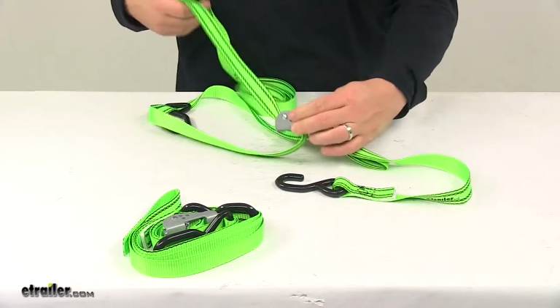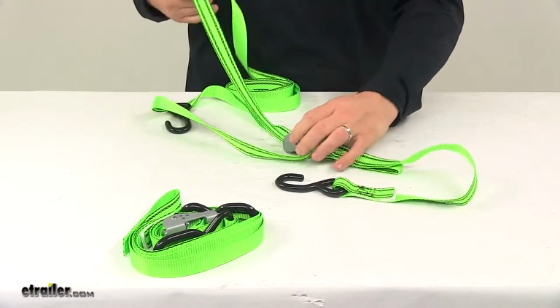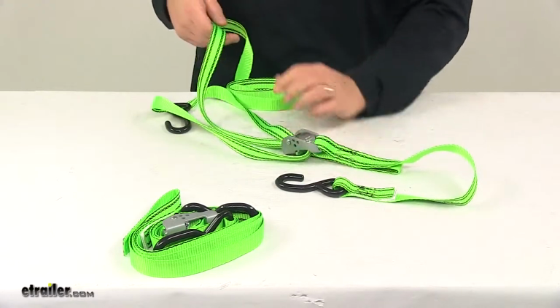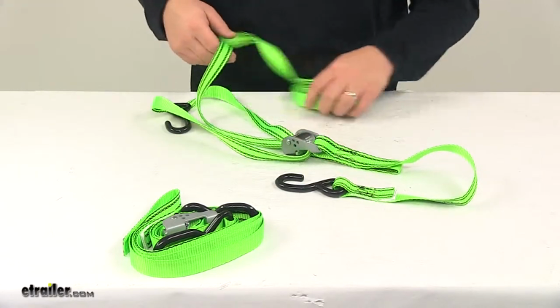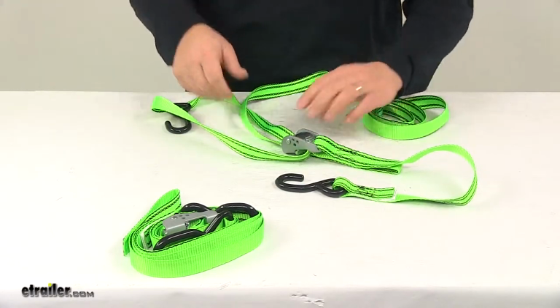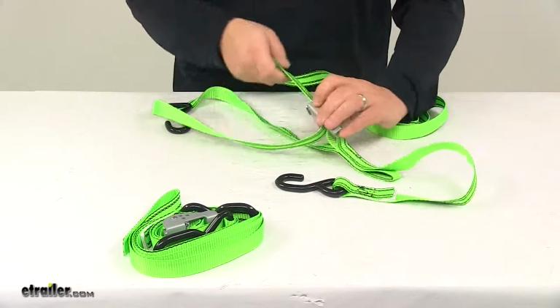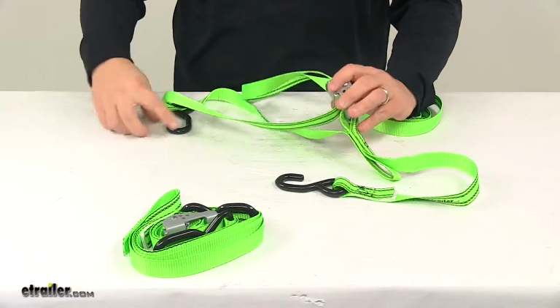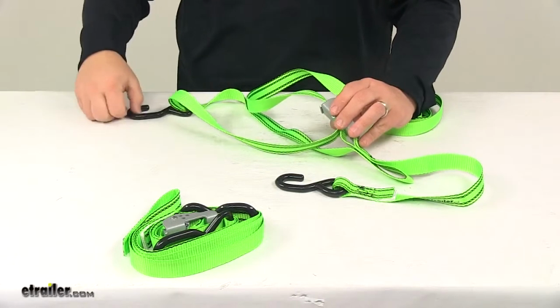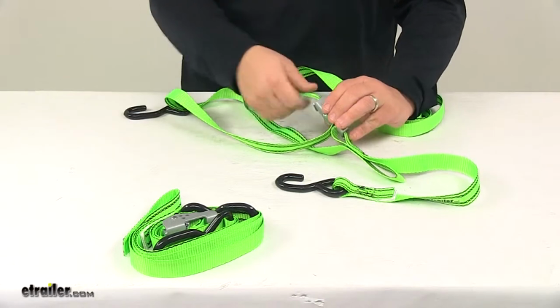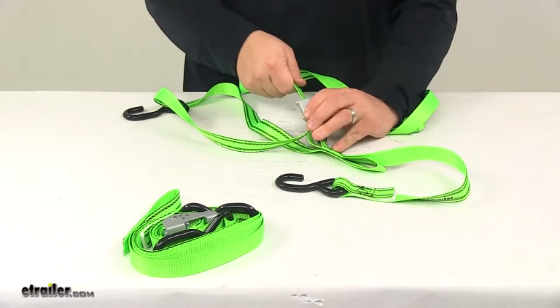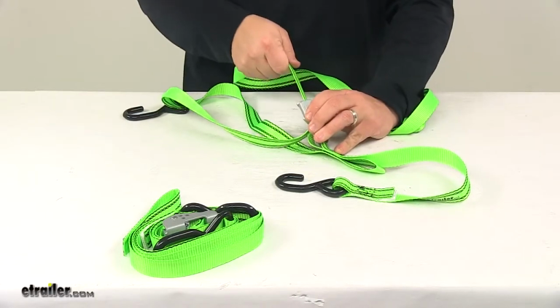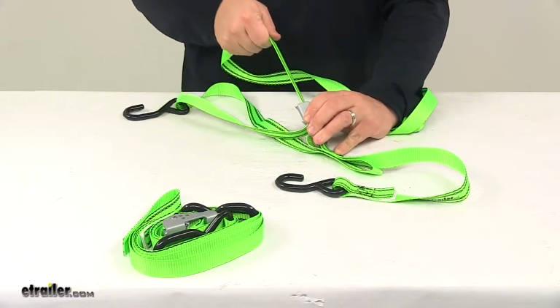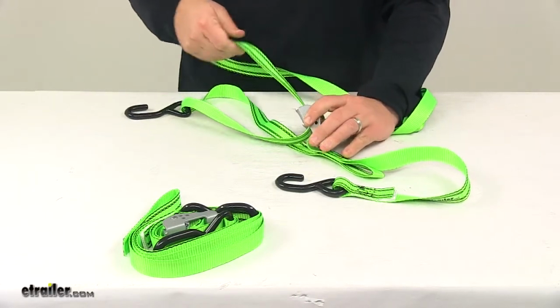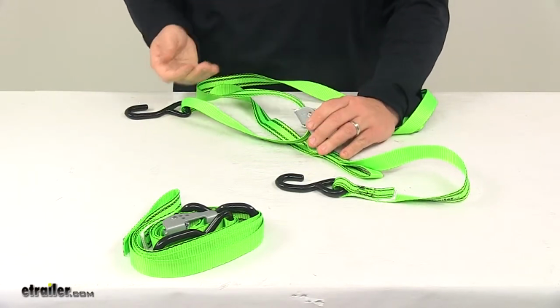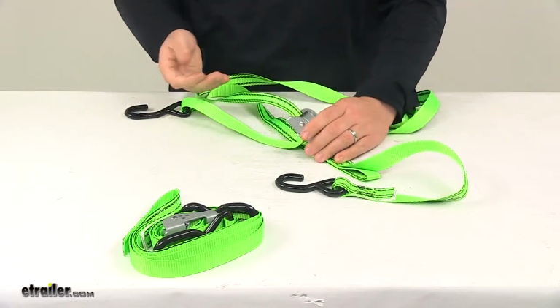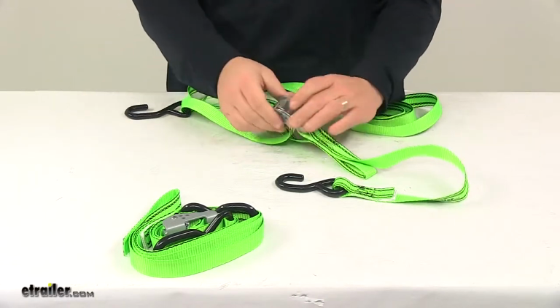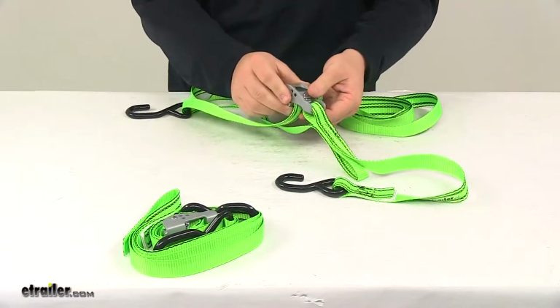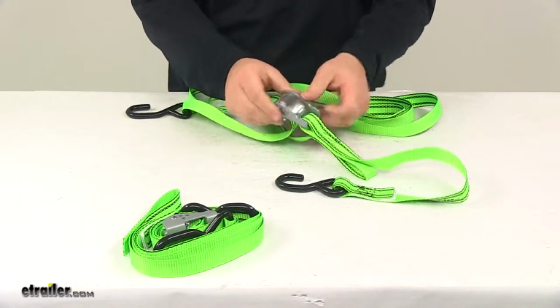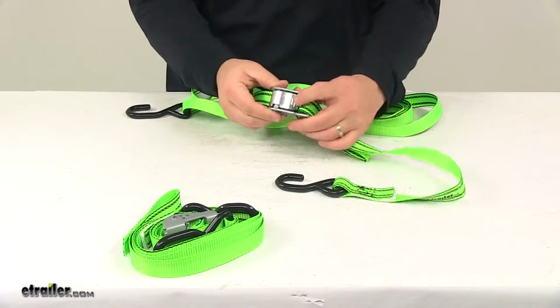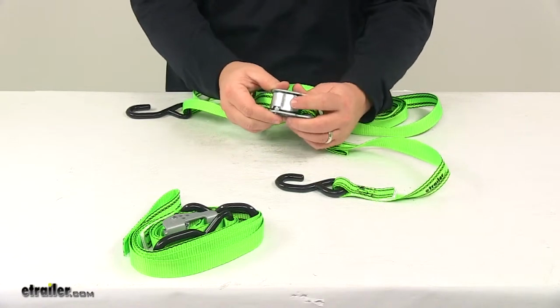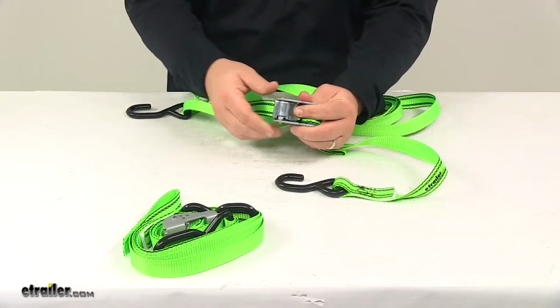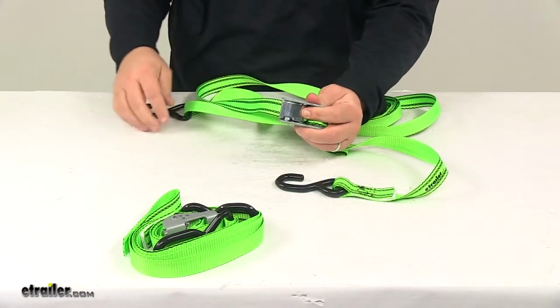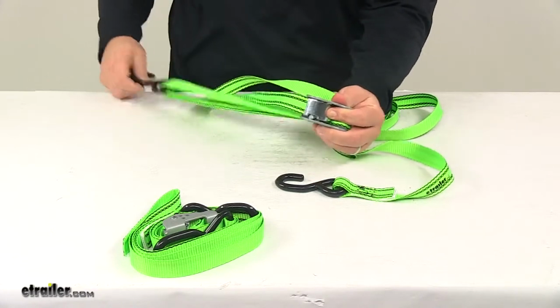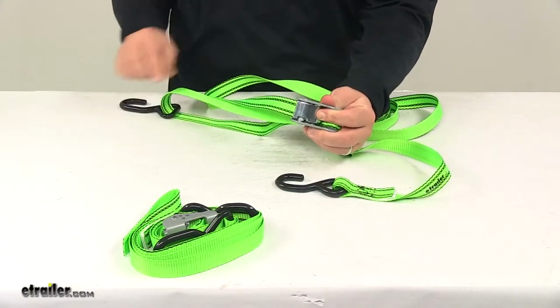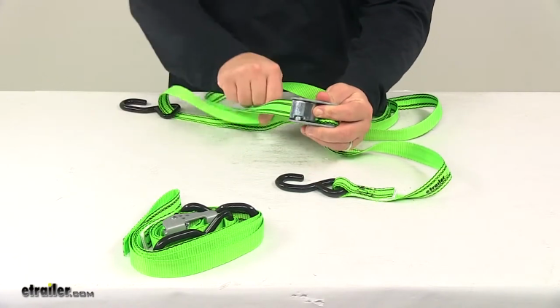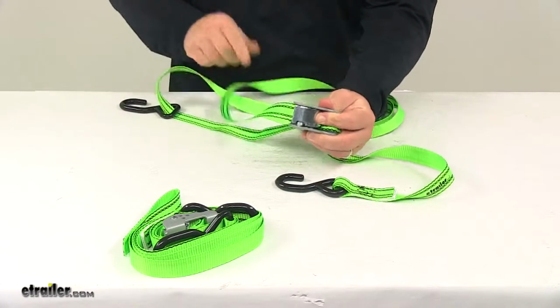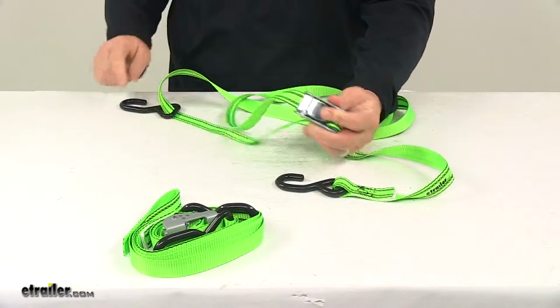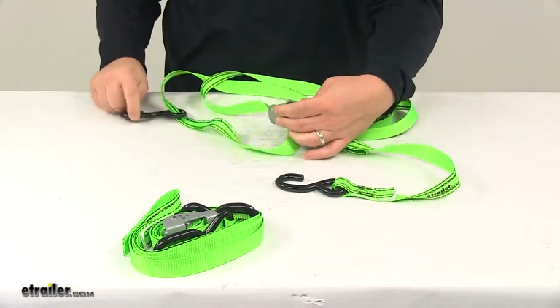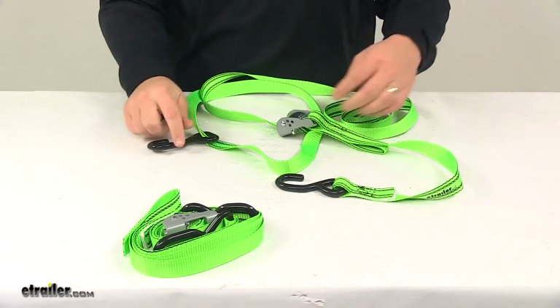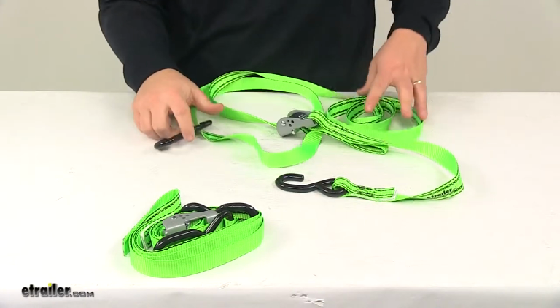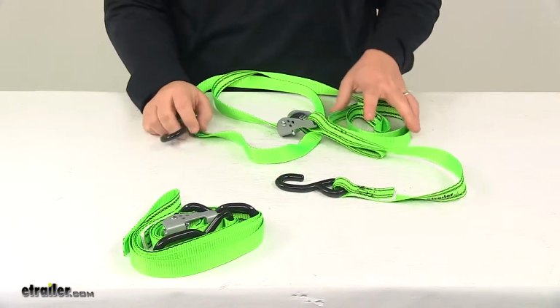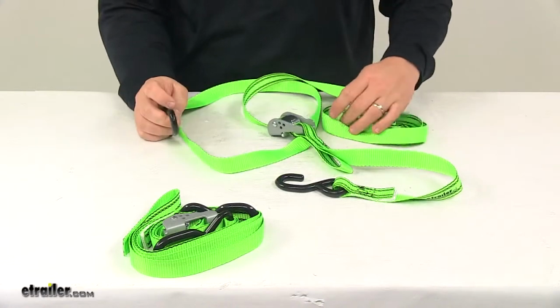Basically you attach your hooks to the anchor points, pull out slack to tighten it, and then when you're ready to release, you just push on the release lever and that's going to allow you to release tension and remove the strap and unload your gear.